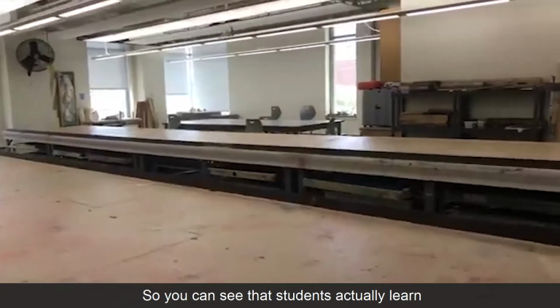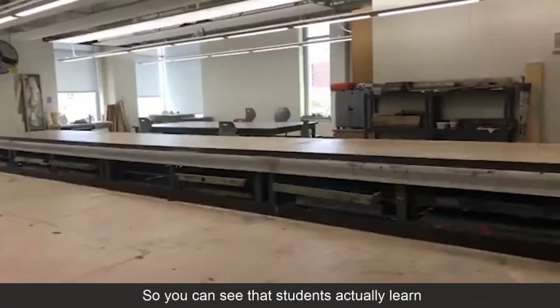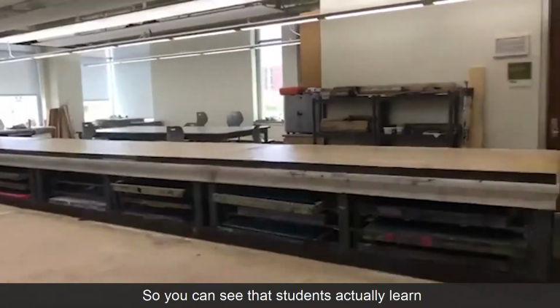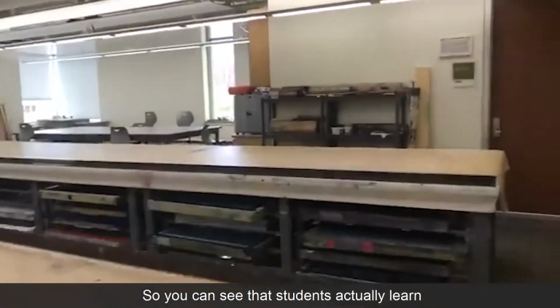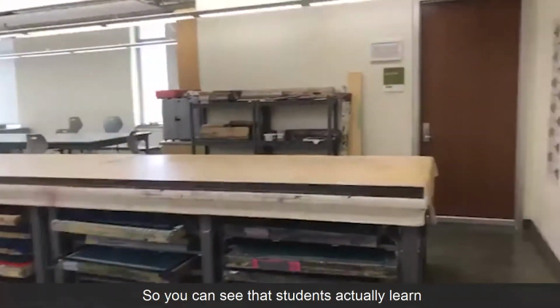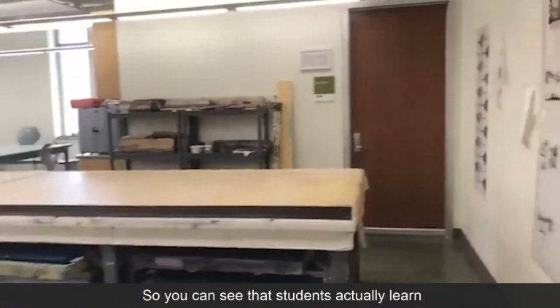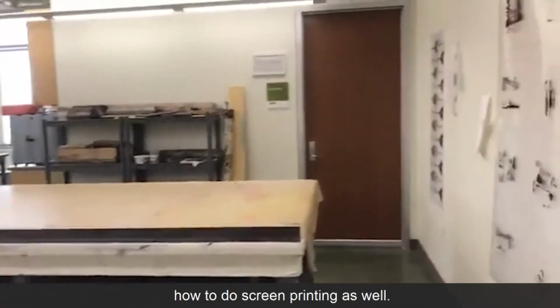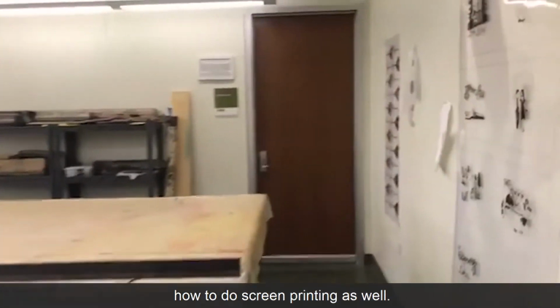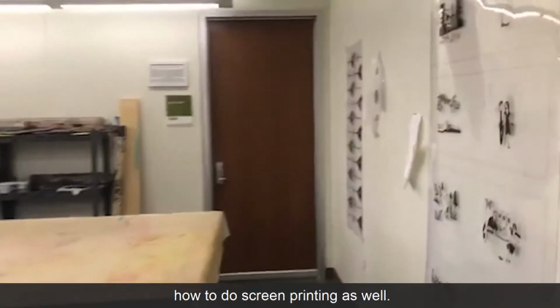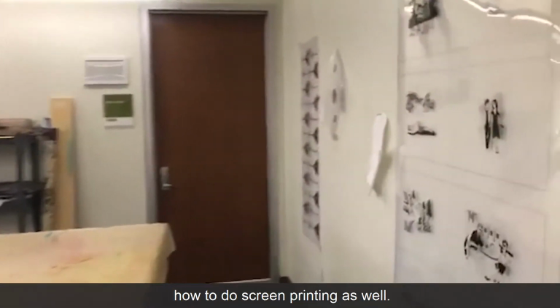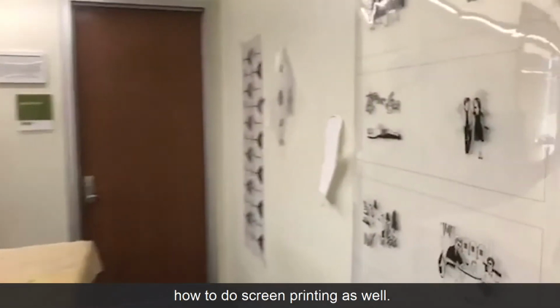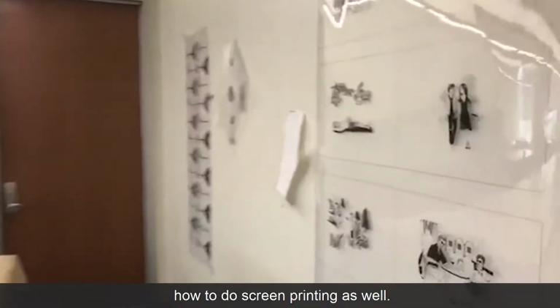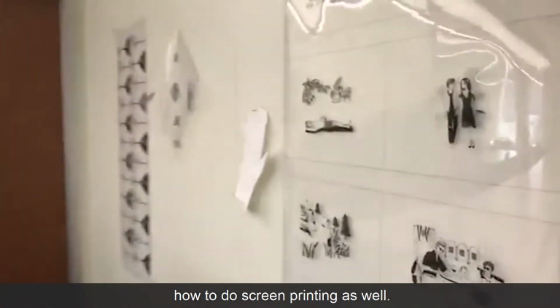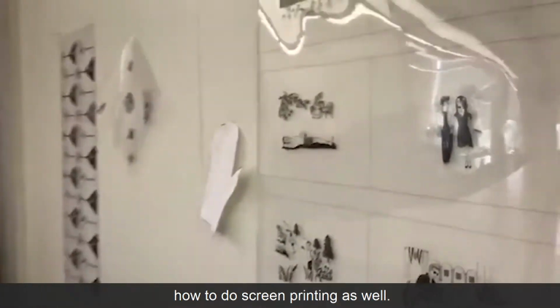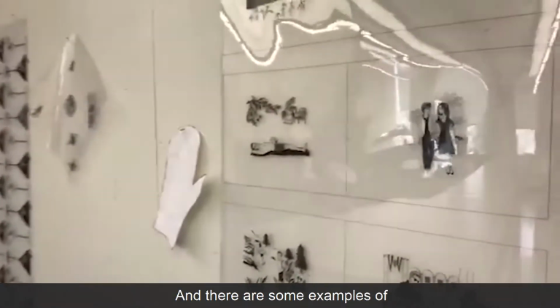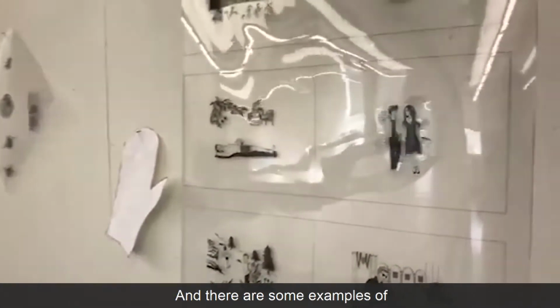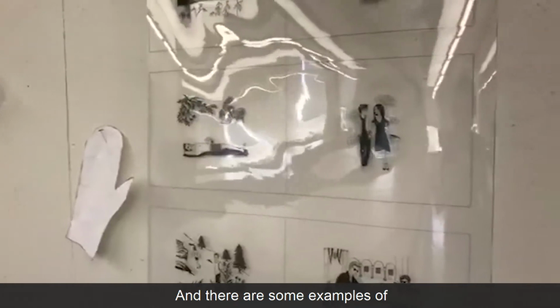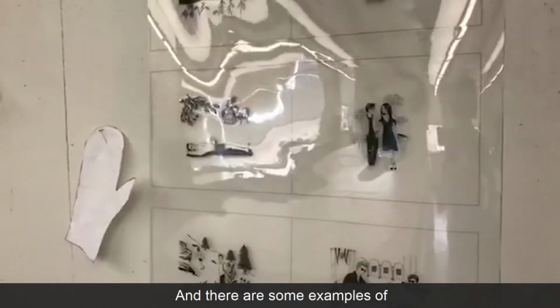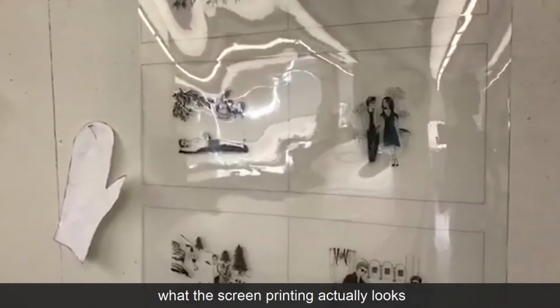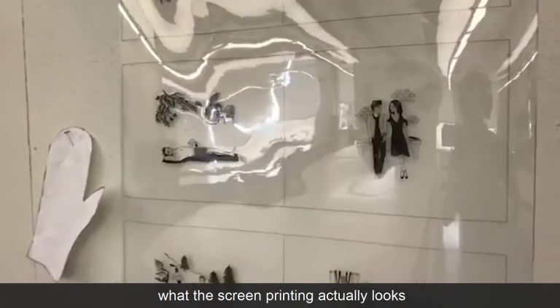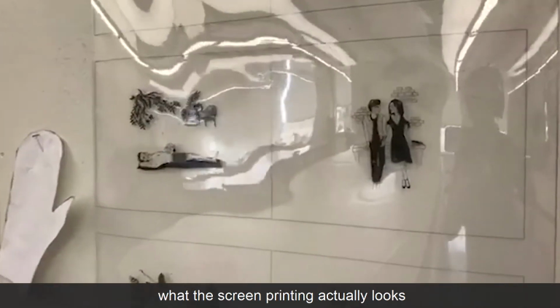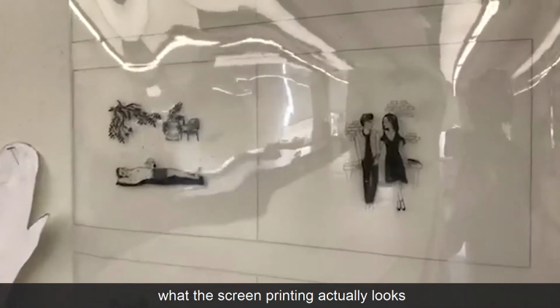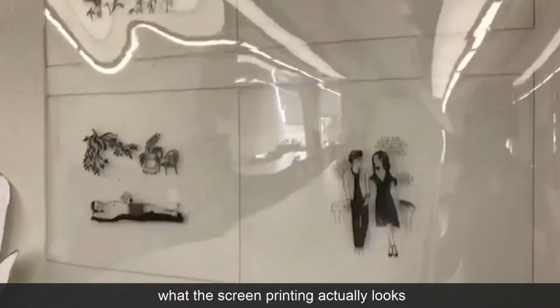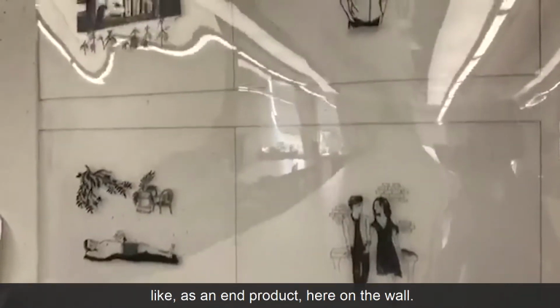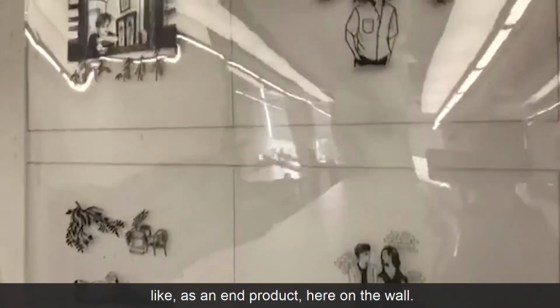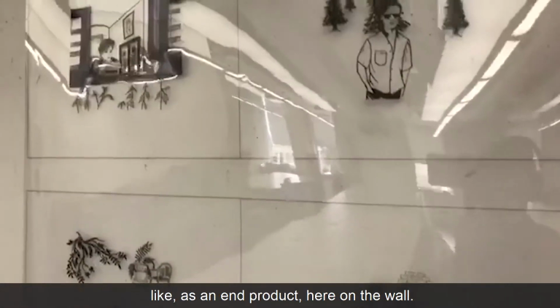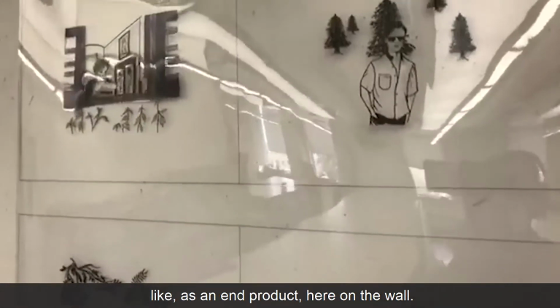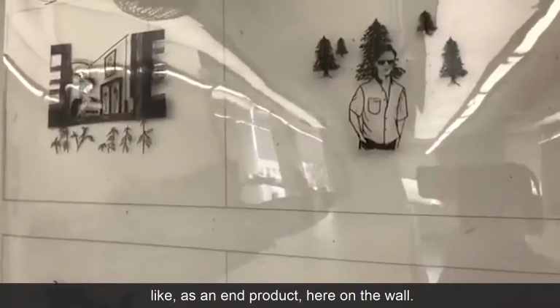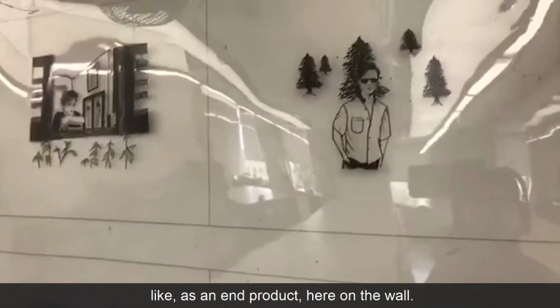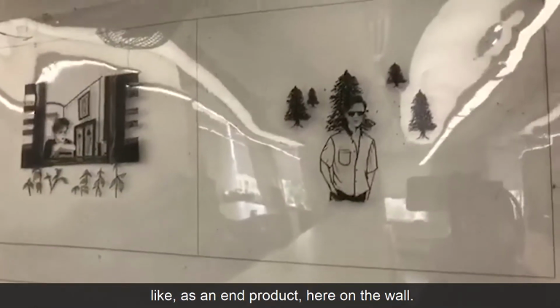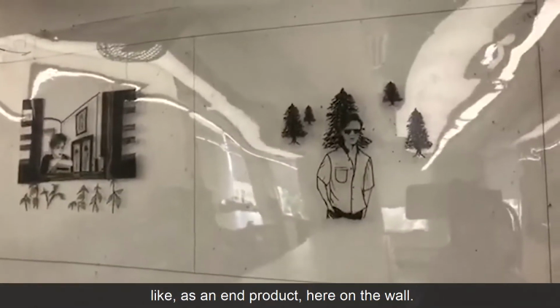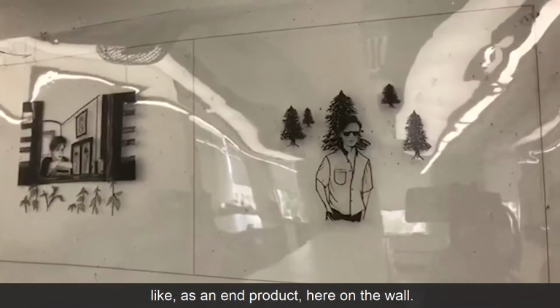This is actually the print and dye studio. Students actually learn how to do screen printing as well, and there are some examples of what the screen printing actually looks like as an end product here on the wall.